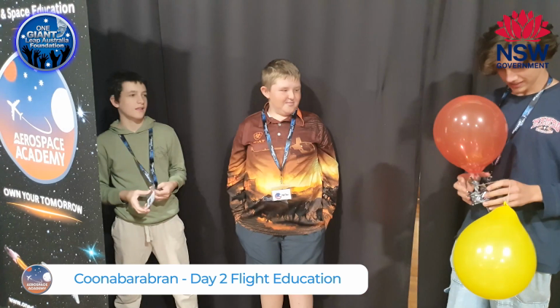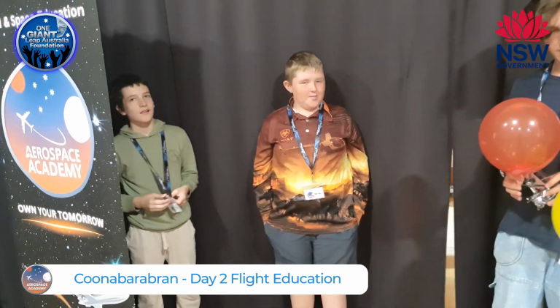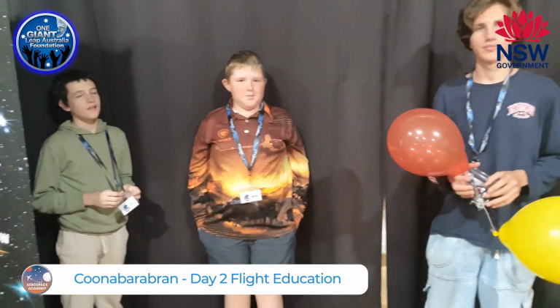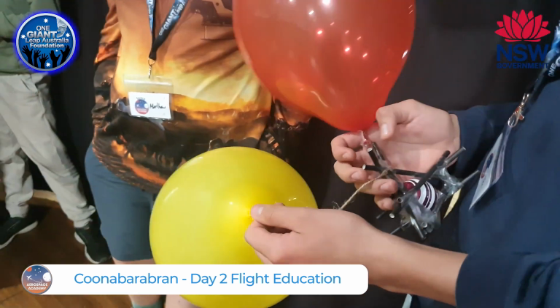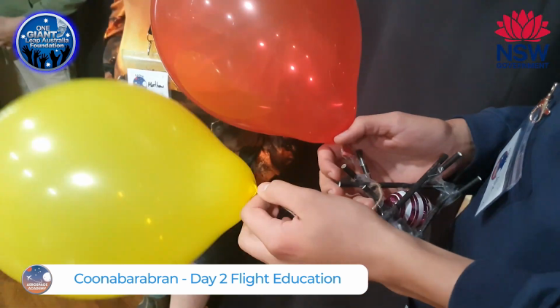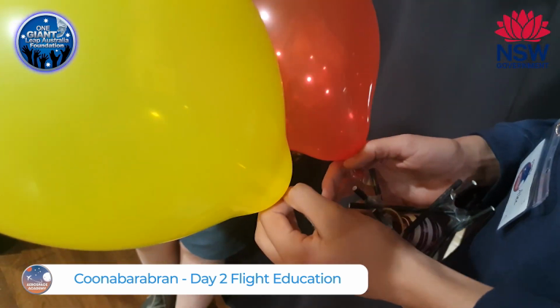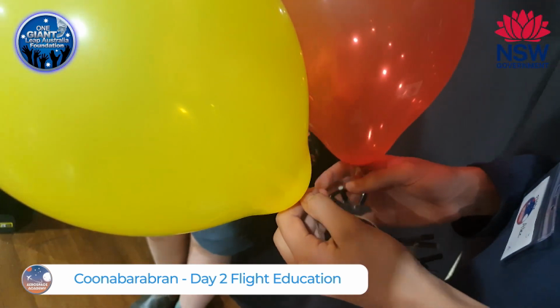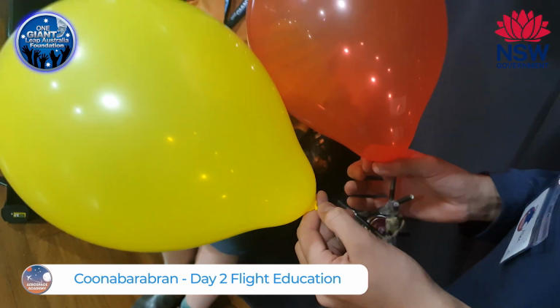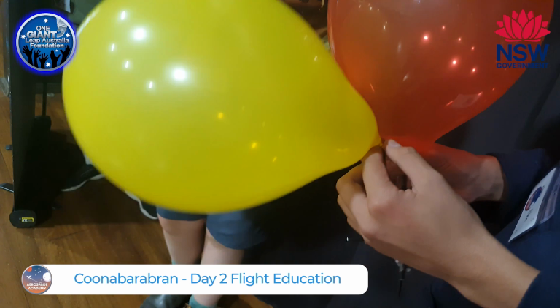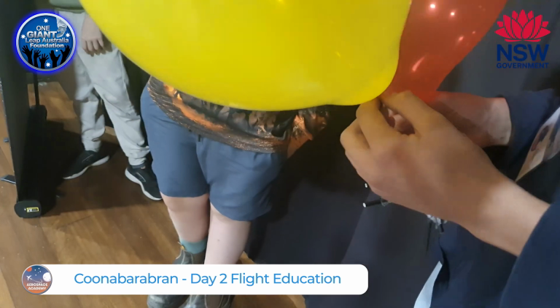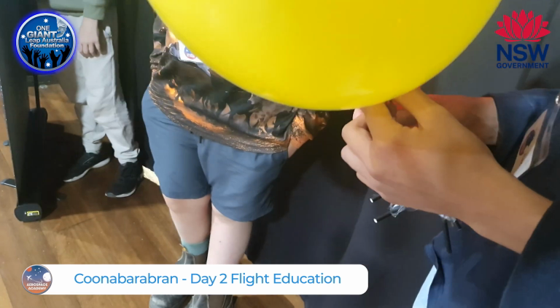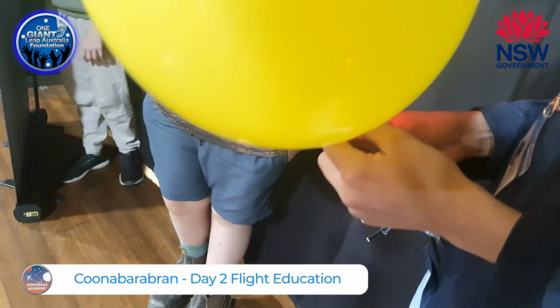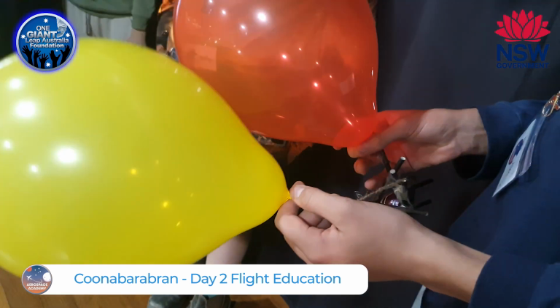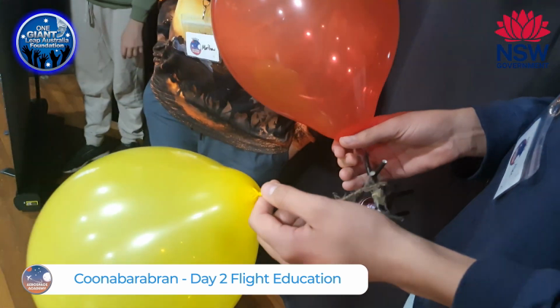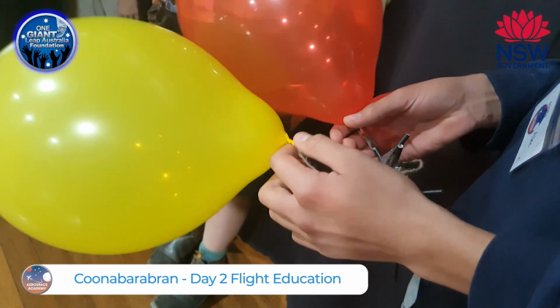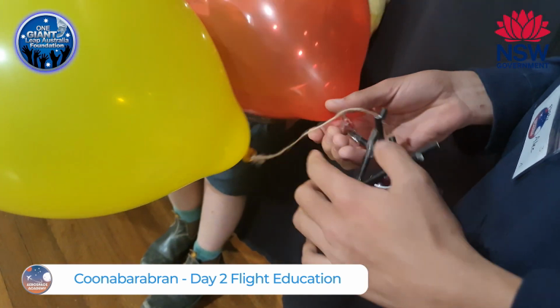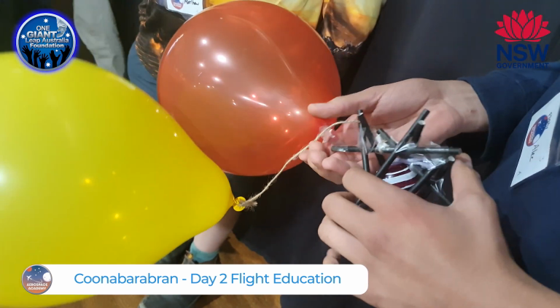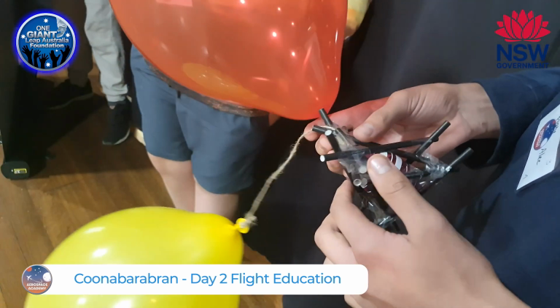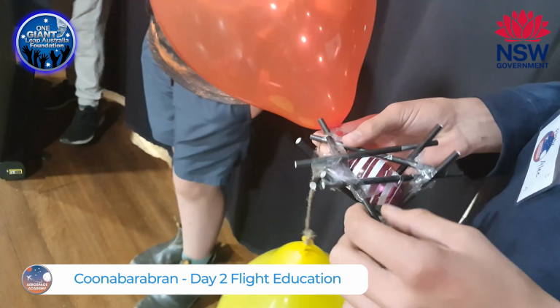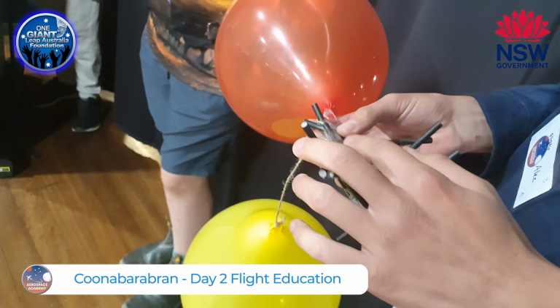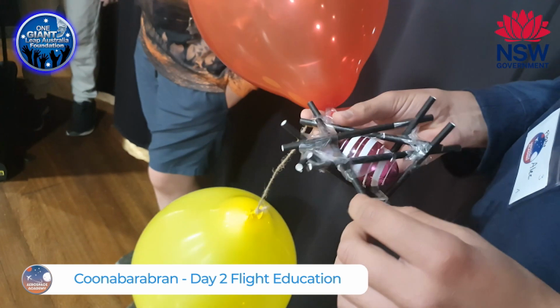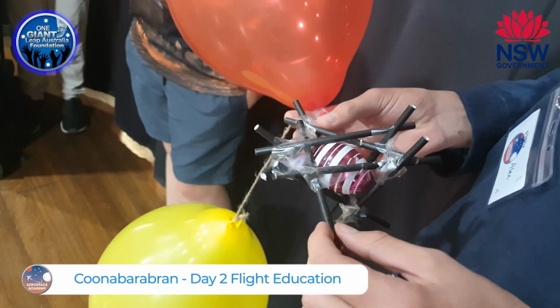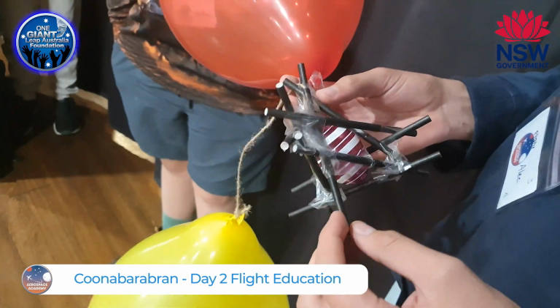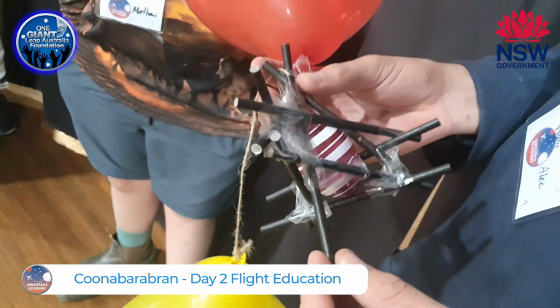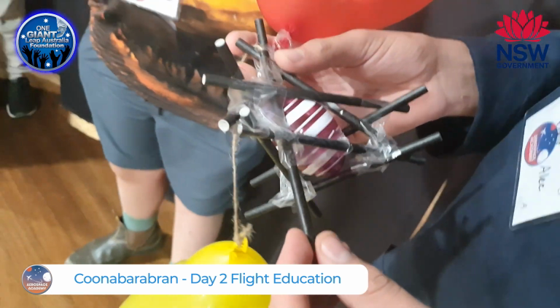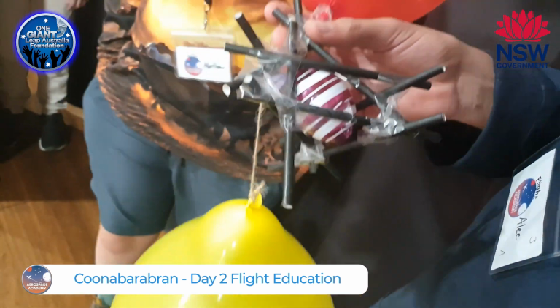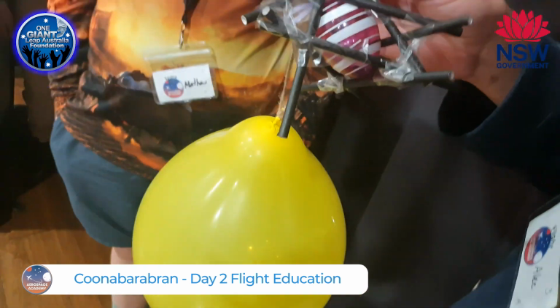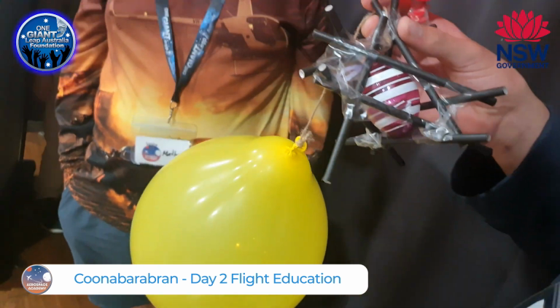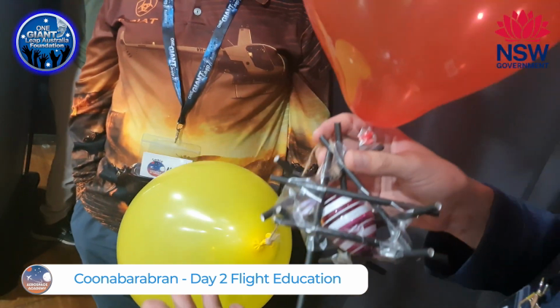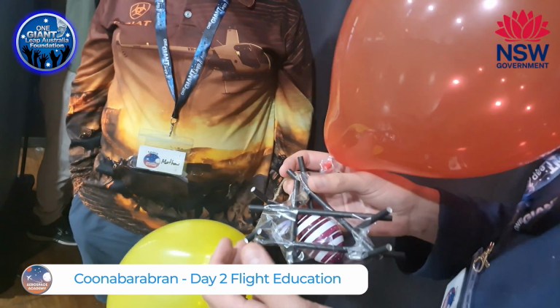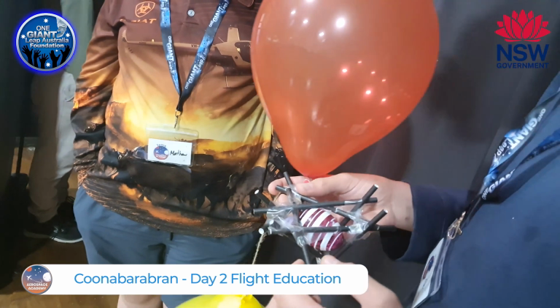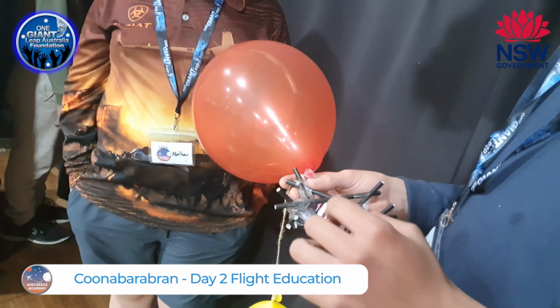So what is your design? We've got like two balloons and they're kind of going to act like parachutes to slow the speed, and all these straws — we designed it so that when it hits the ground it absorbs the shock effect.